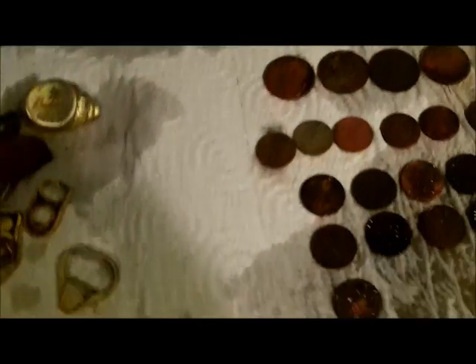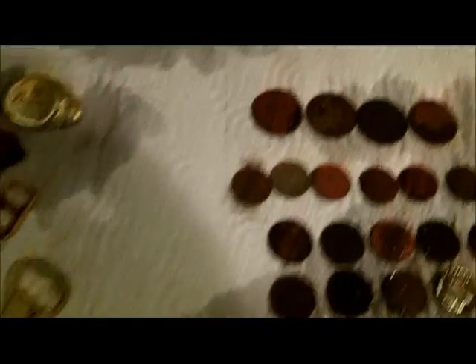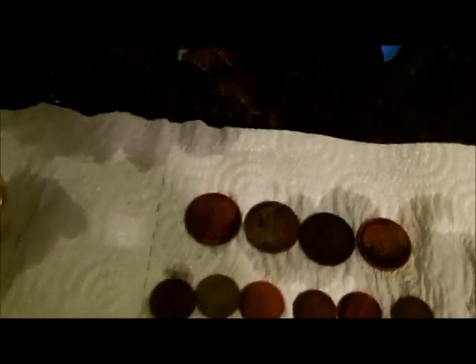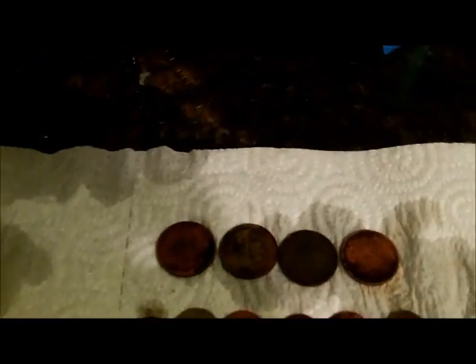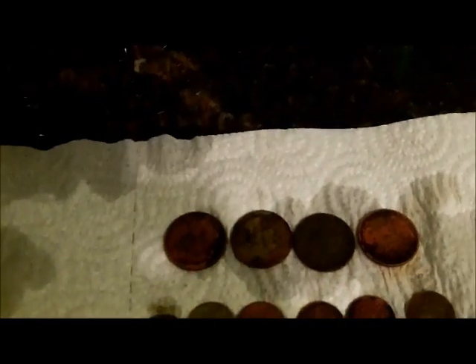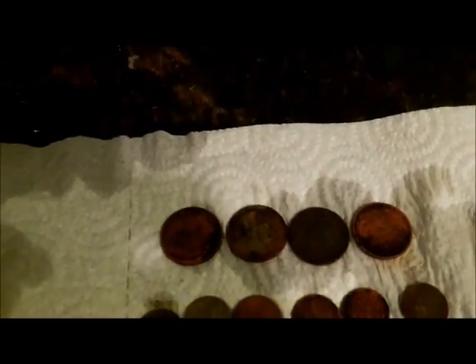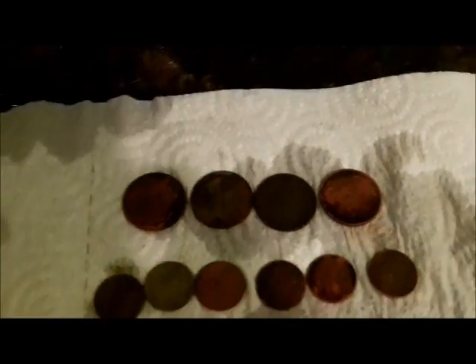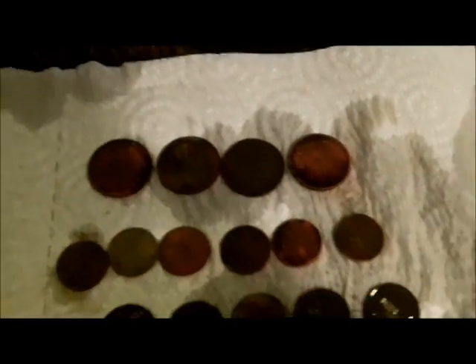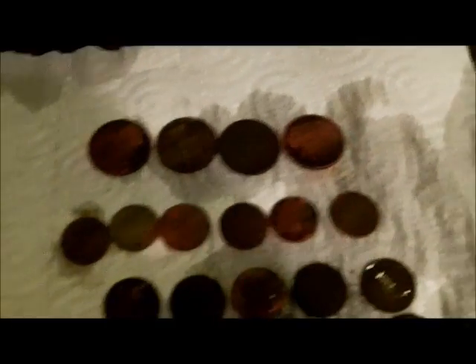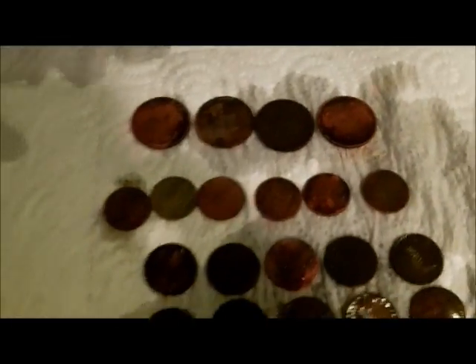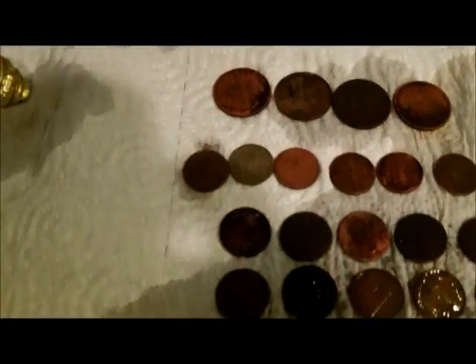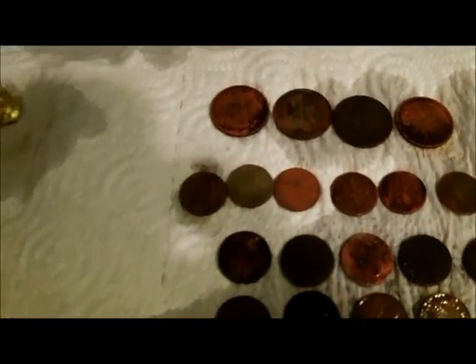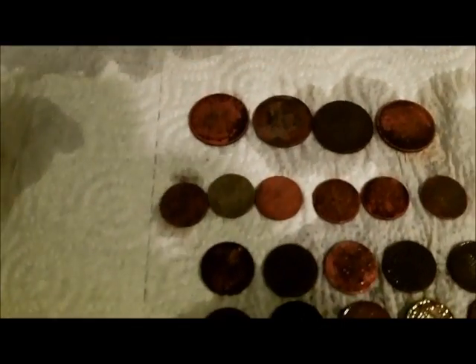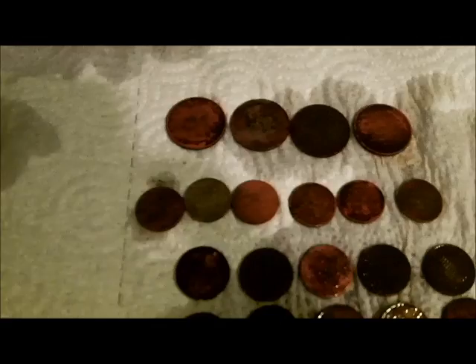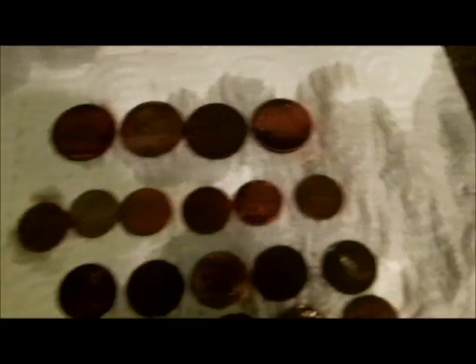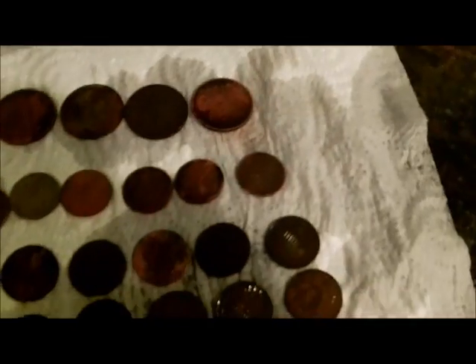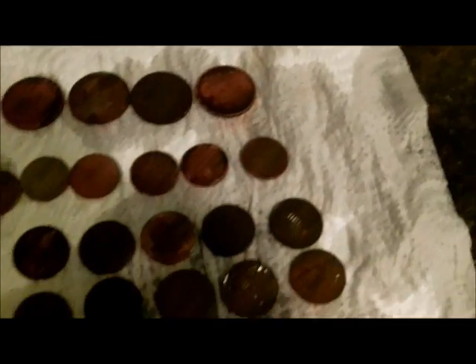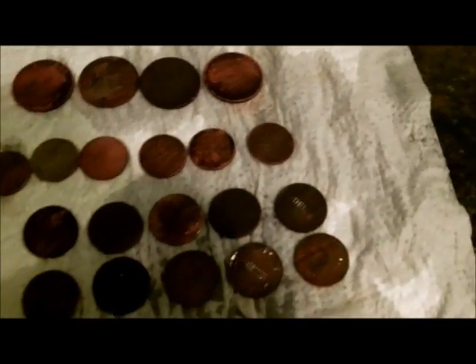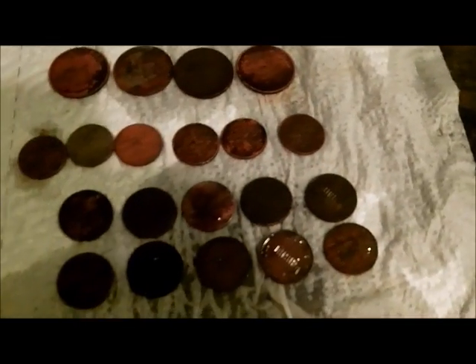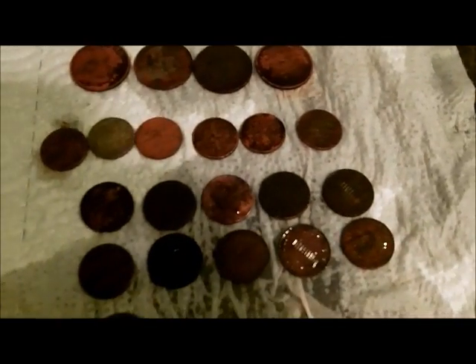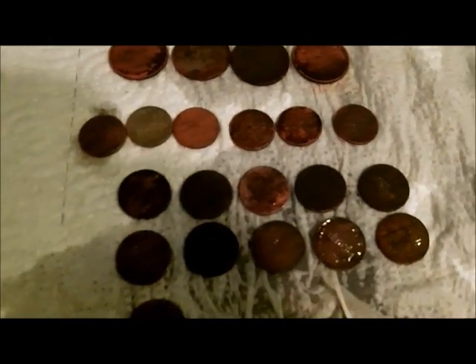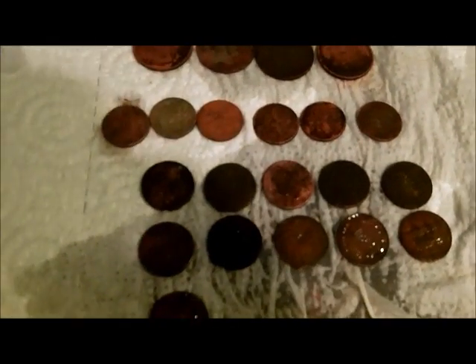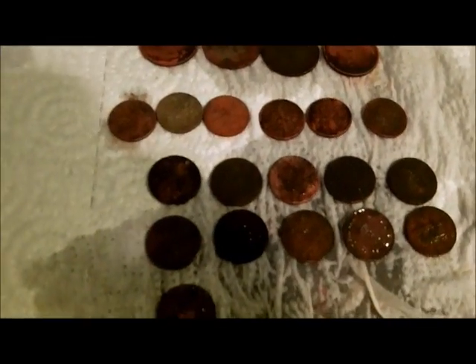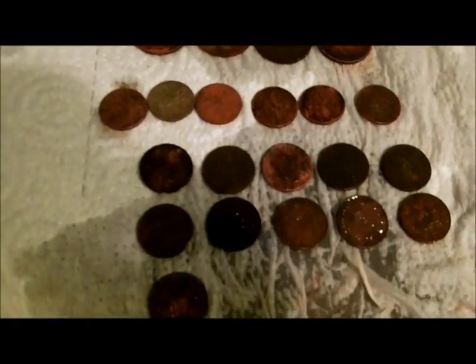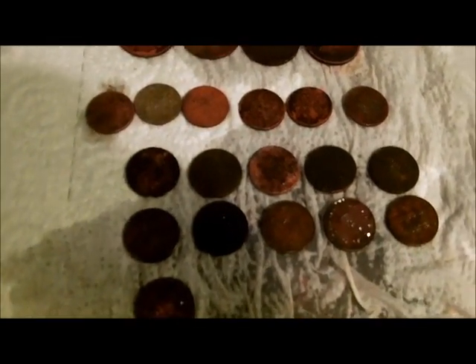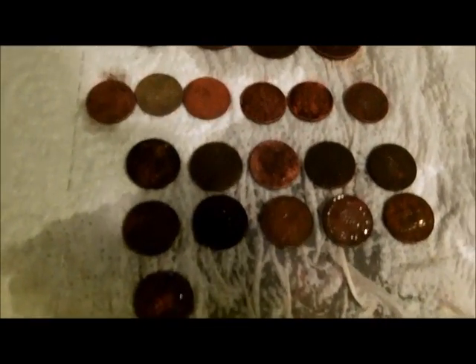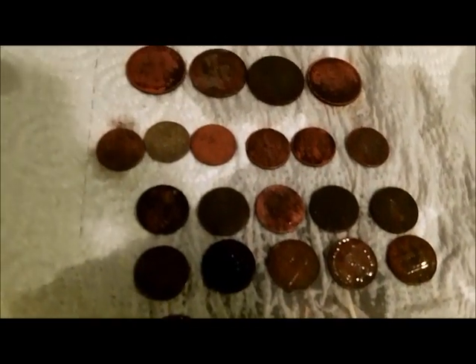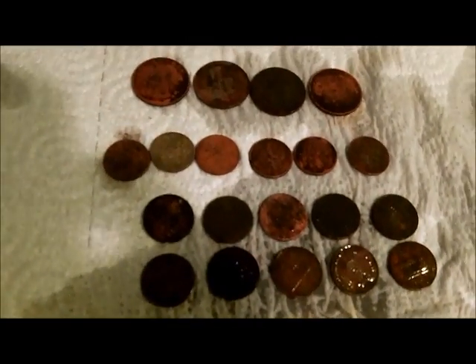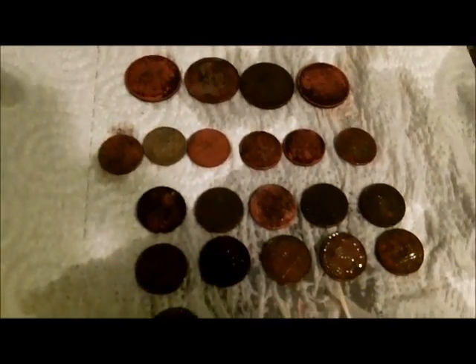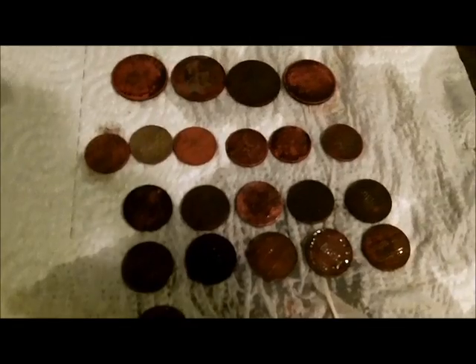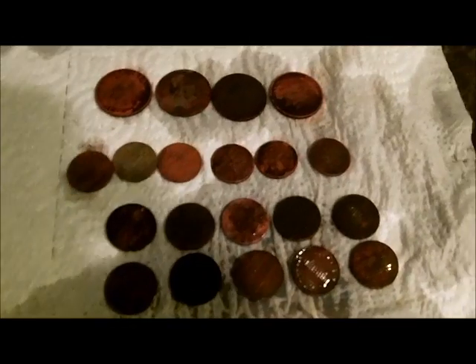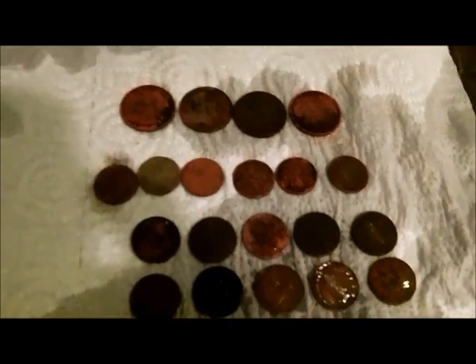Let's see — we got four quarters, six dimes, and eleven pennies. So $1.71. Not too shabby.